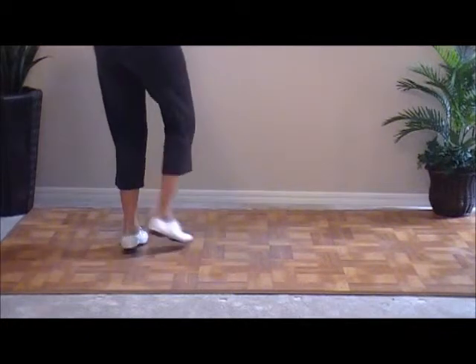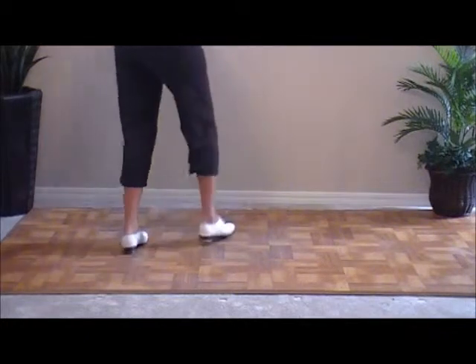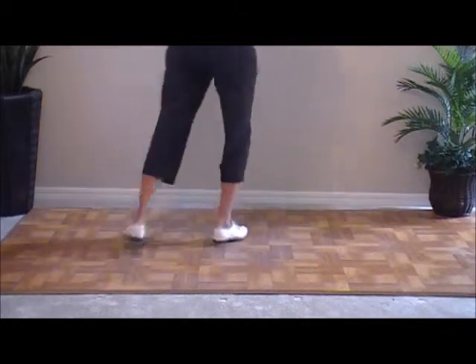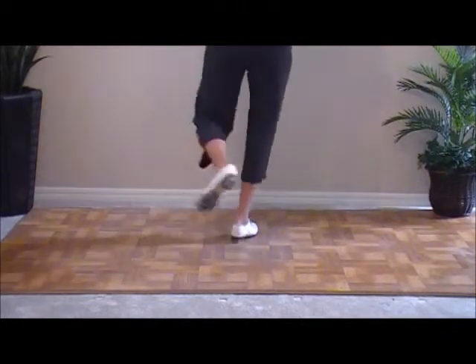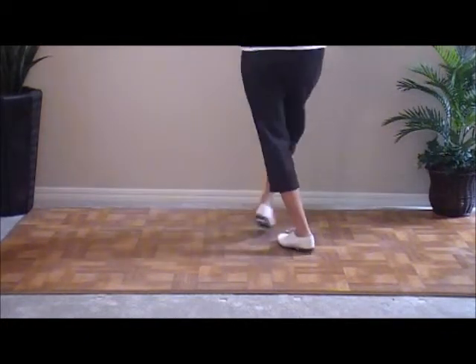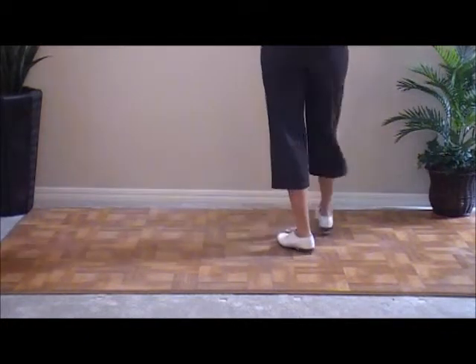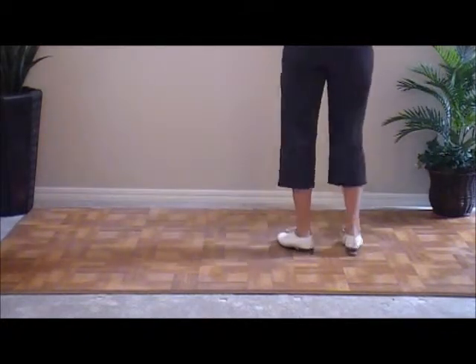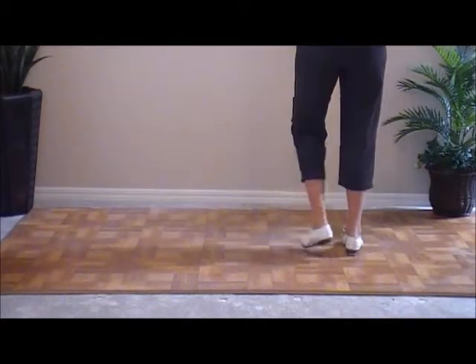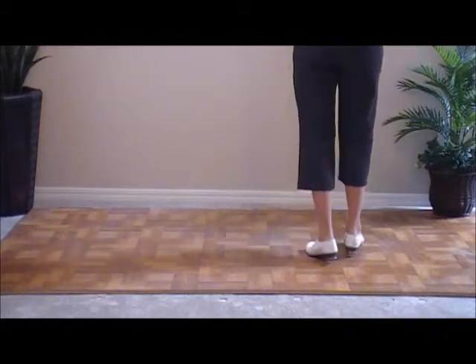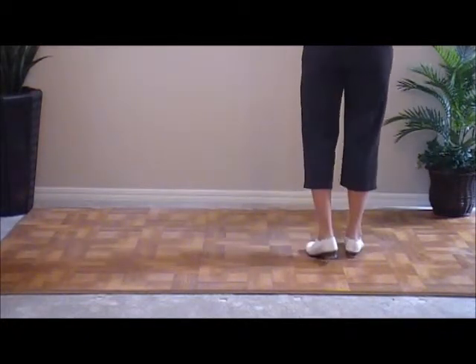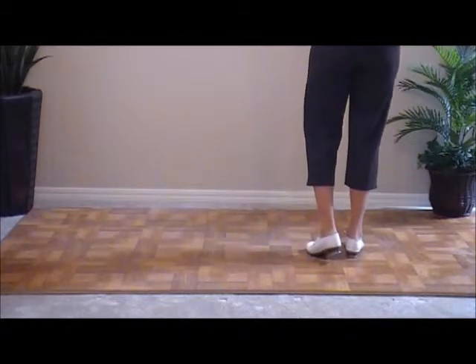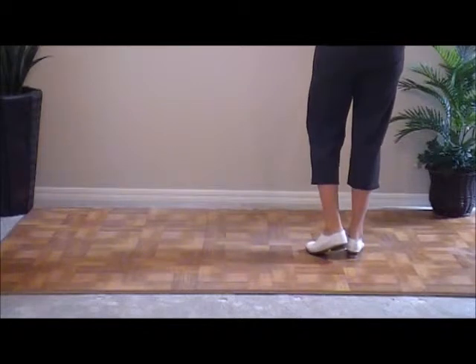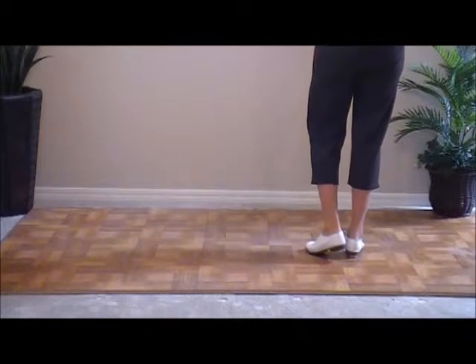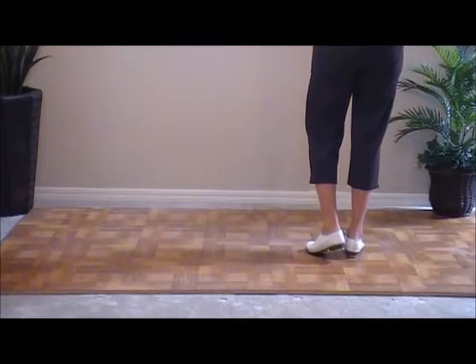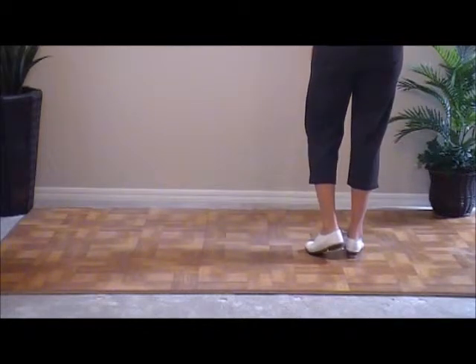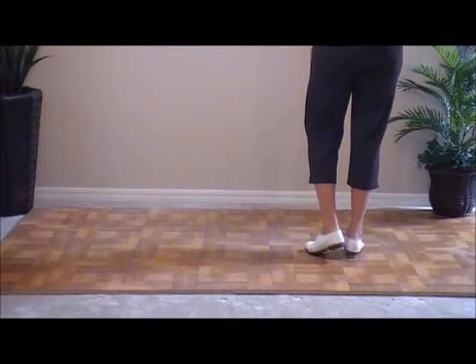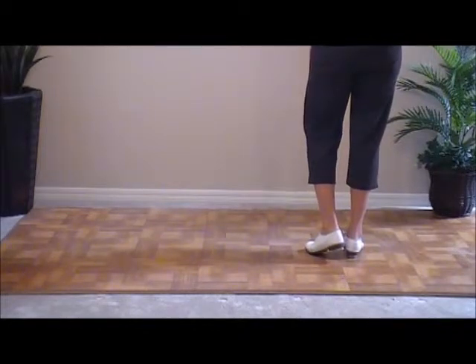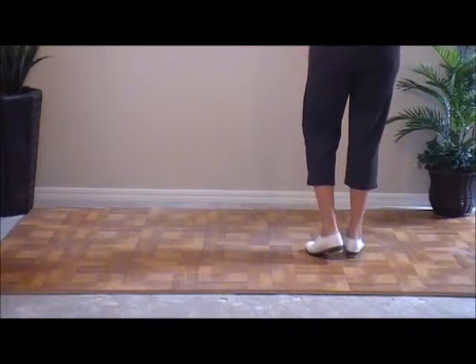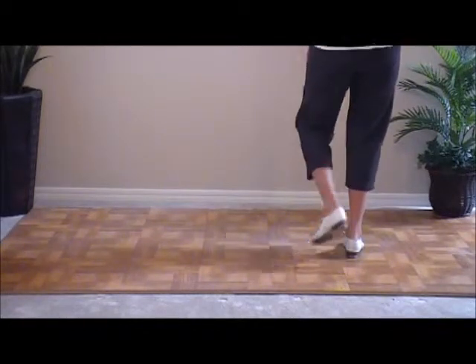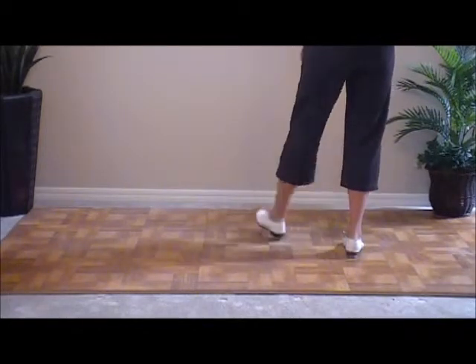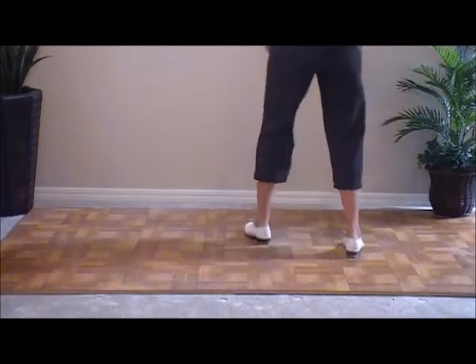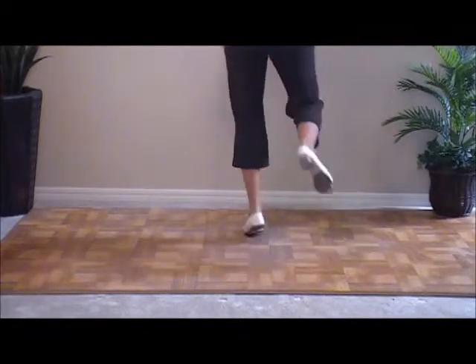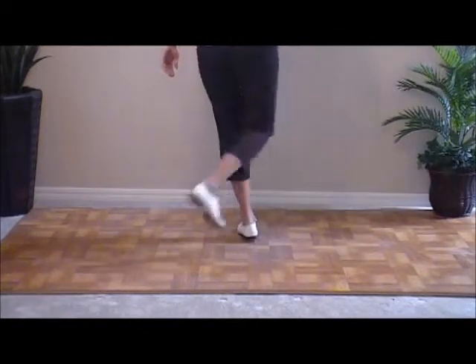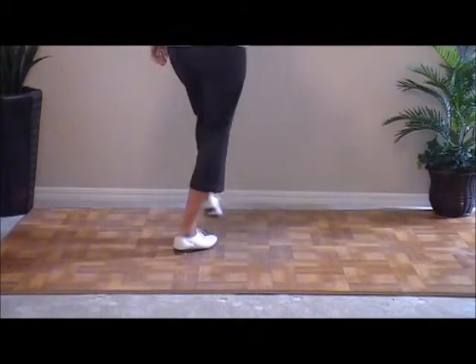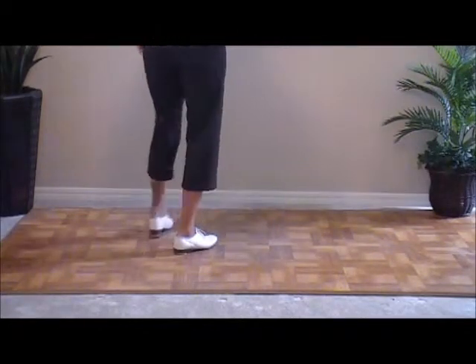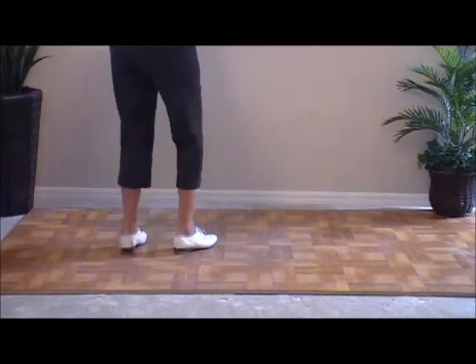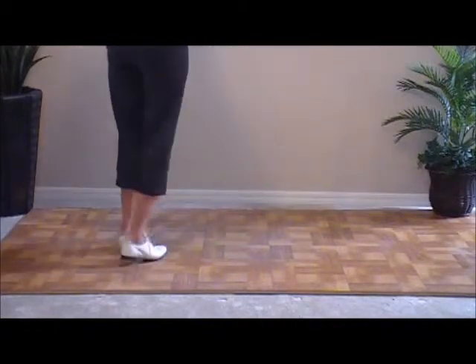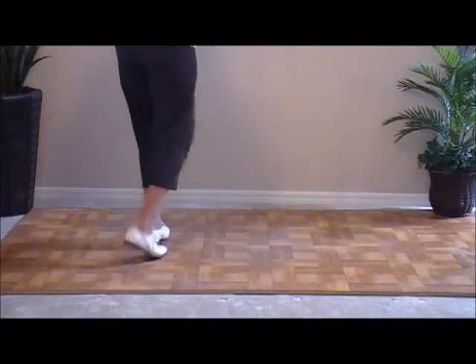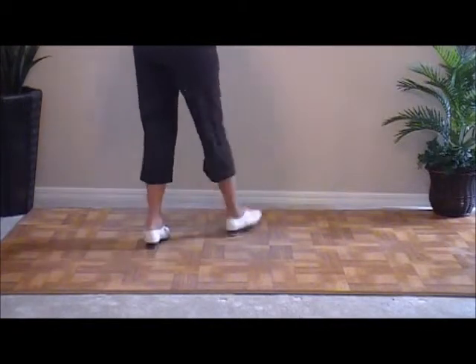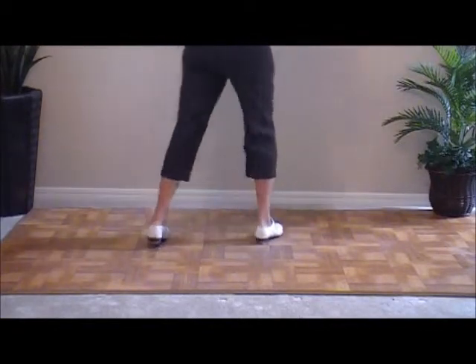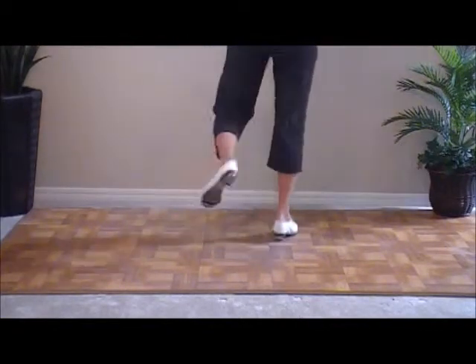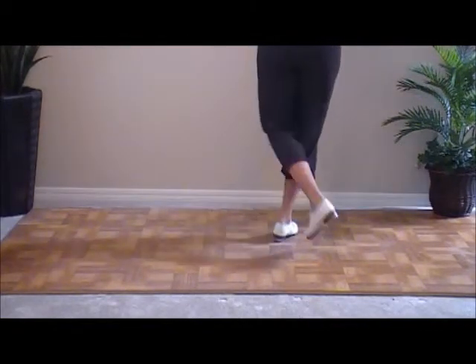Double step, slide, step behind and a basic. Western basic. Ready, go. Double step, loop, step, and a basic. Double step, loop, step.